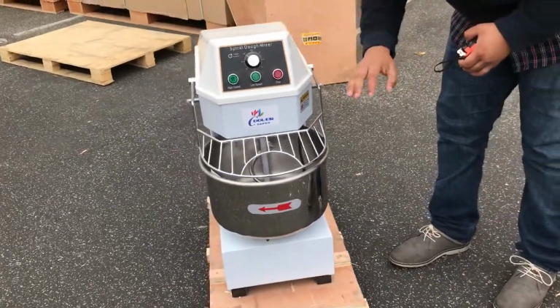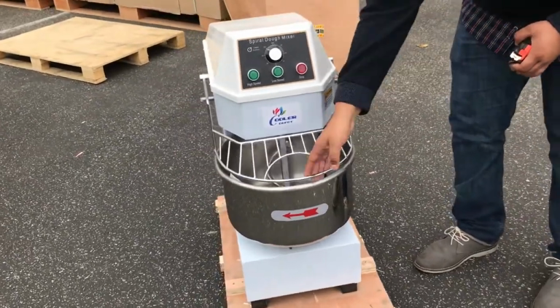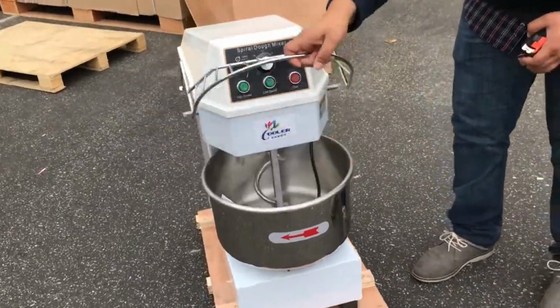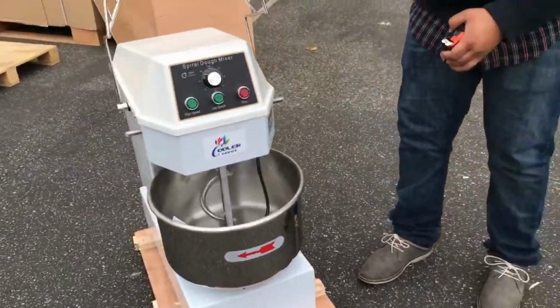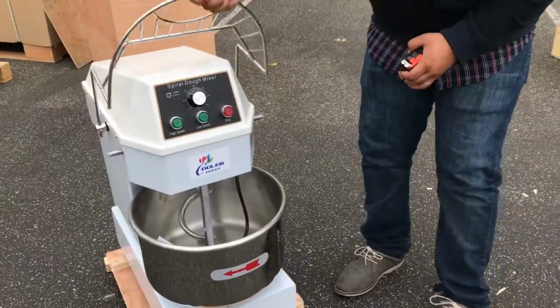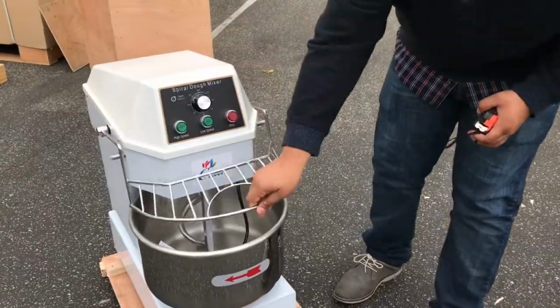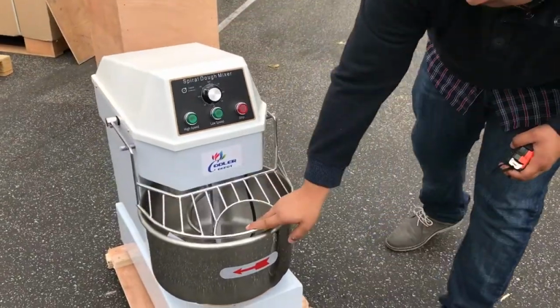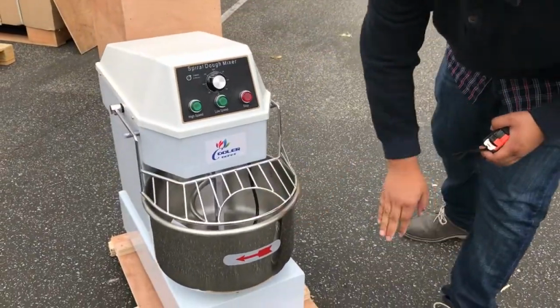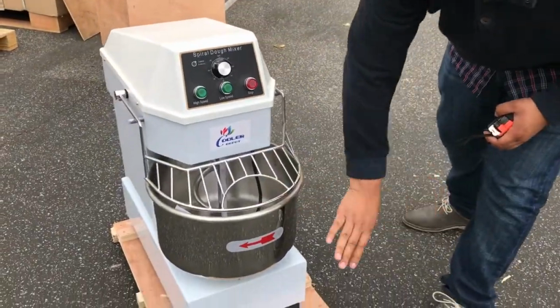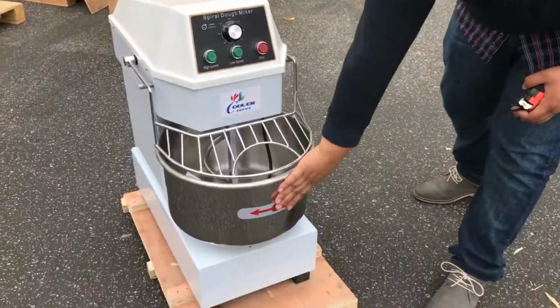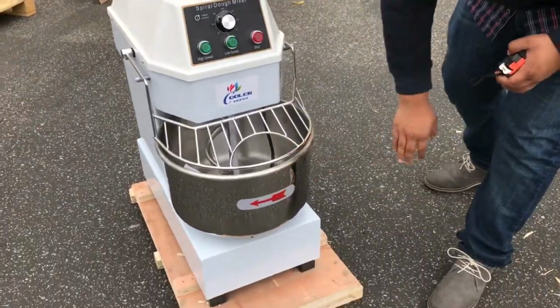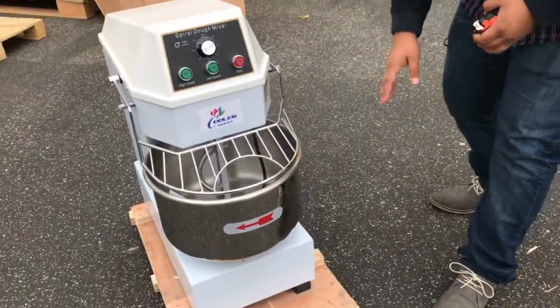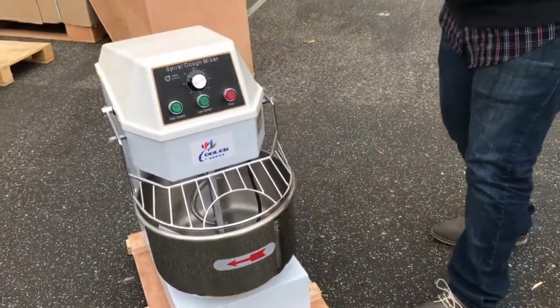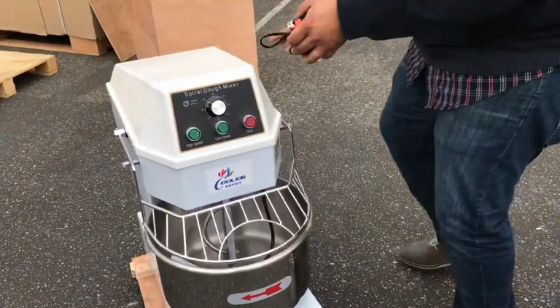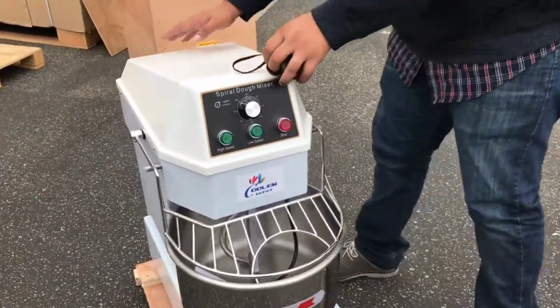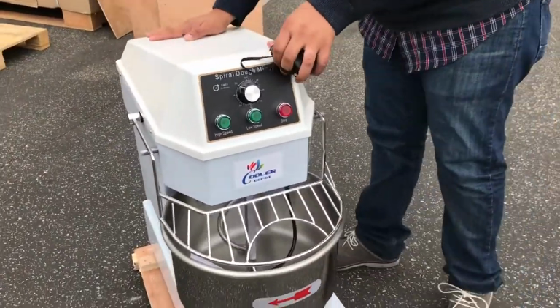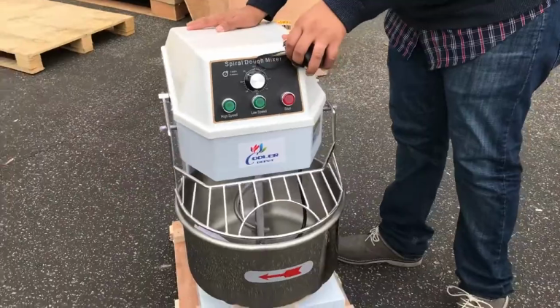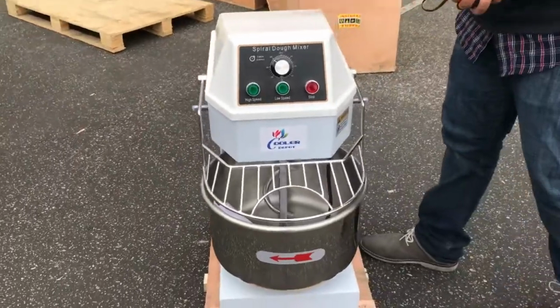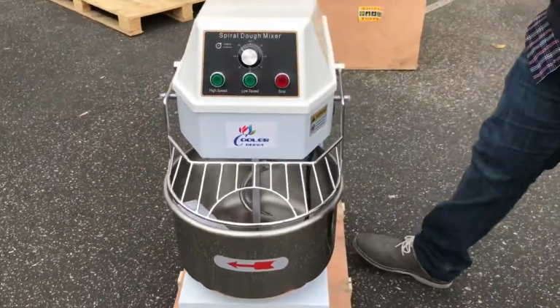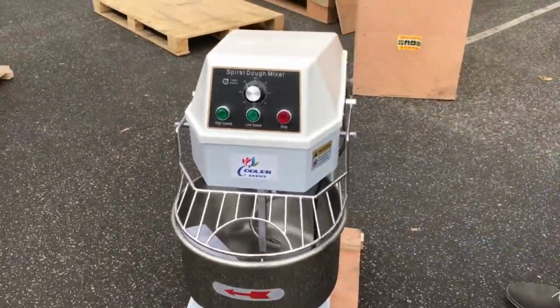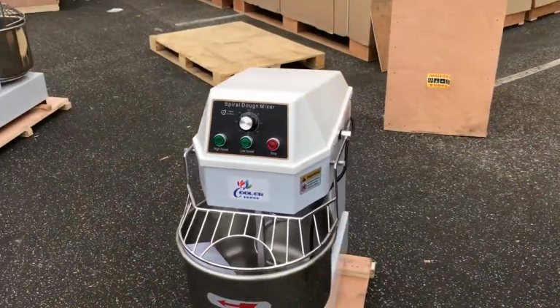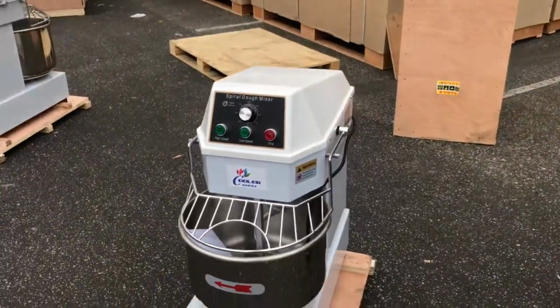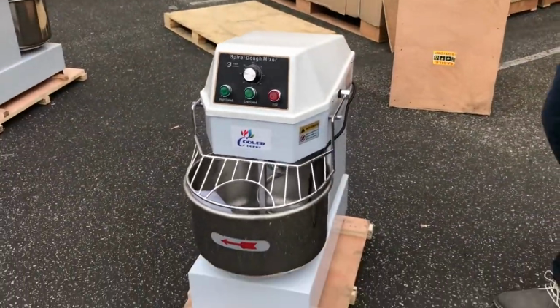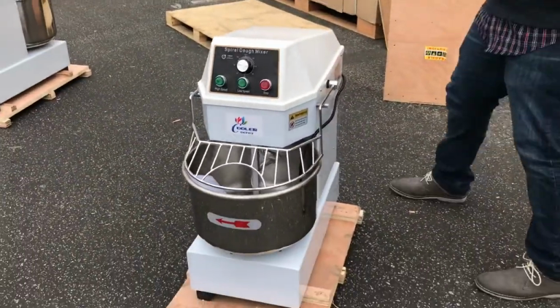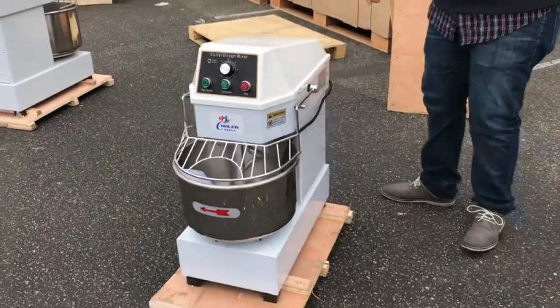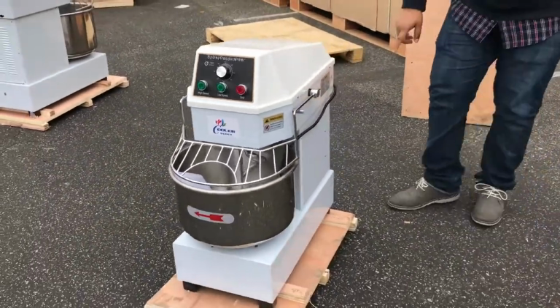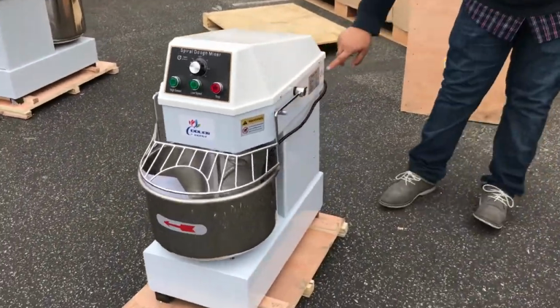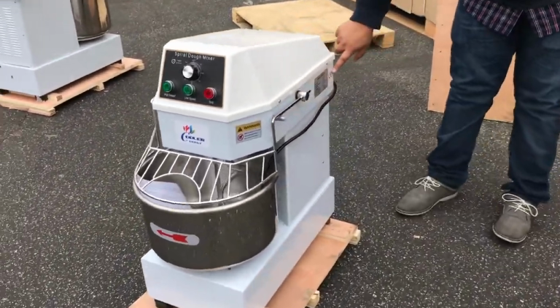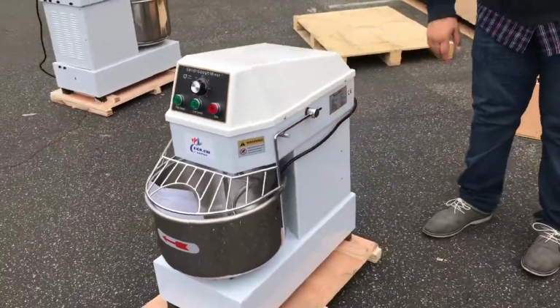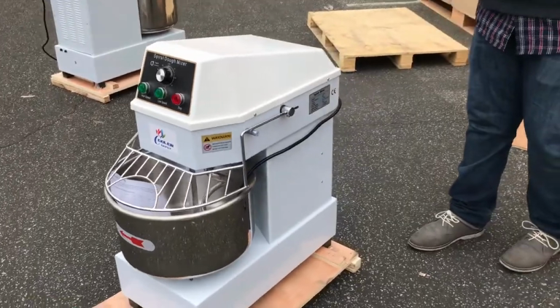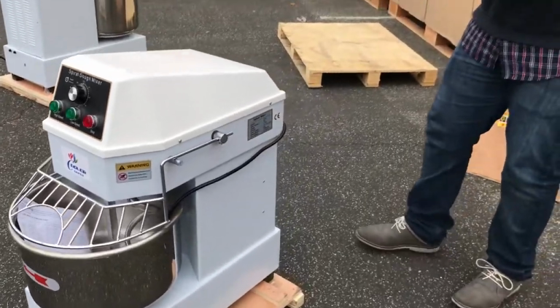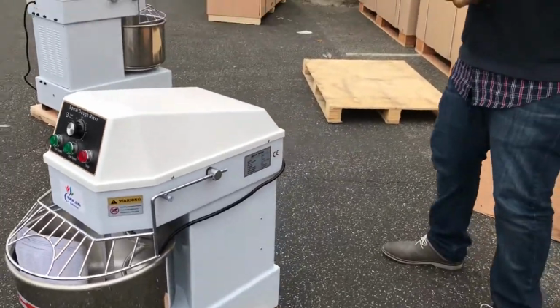We have this guard to cover for safety use. It comes with a bowl. This unit weighs almost like 100 pounds, so not that heavy. Good quality too. Just so that you know, this unit is CE certified for commercial use.